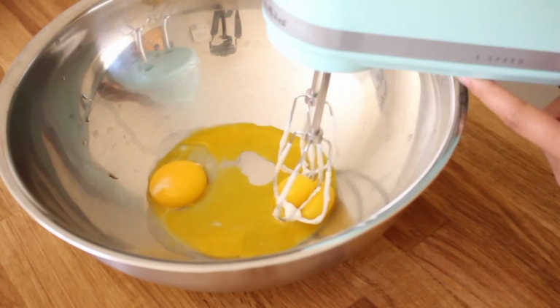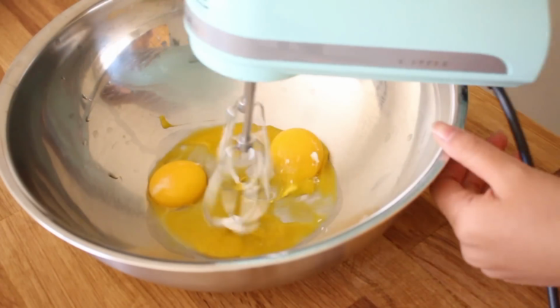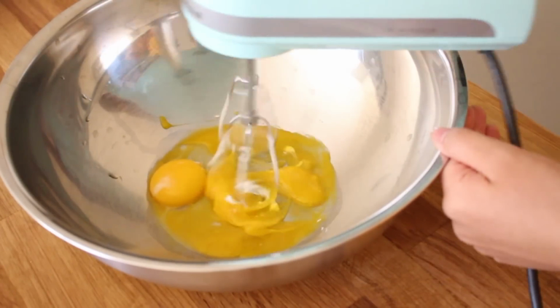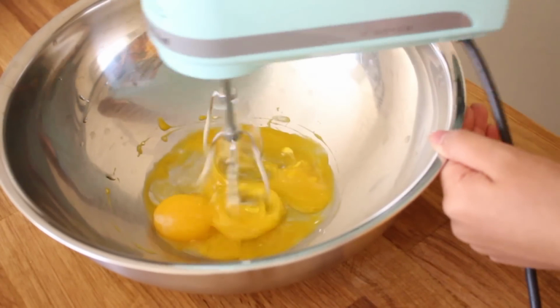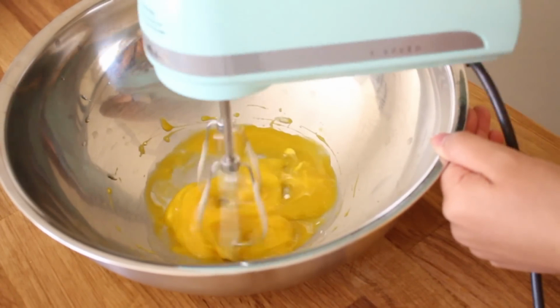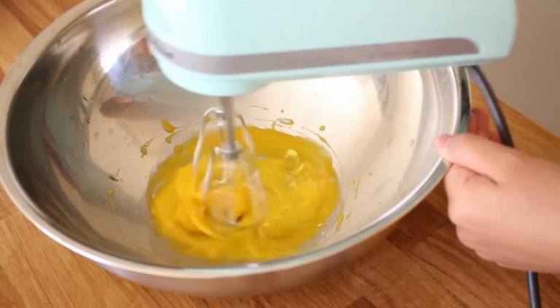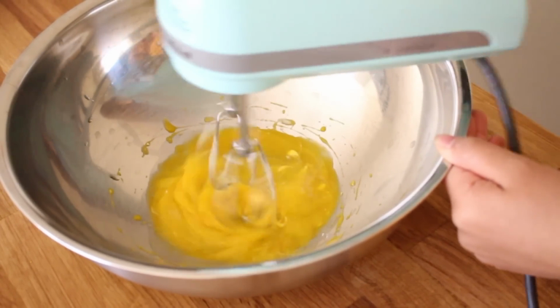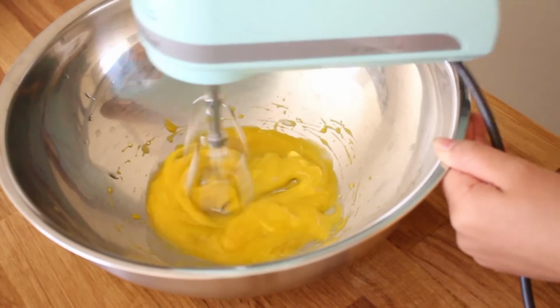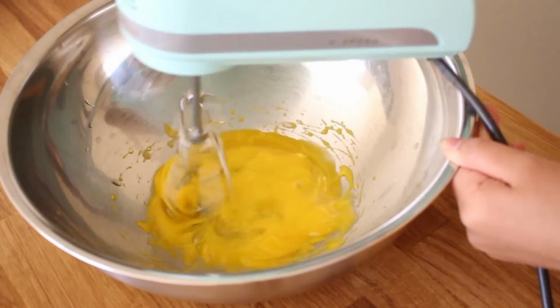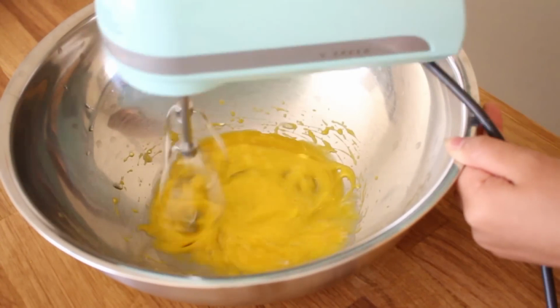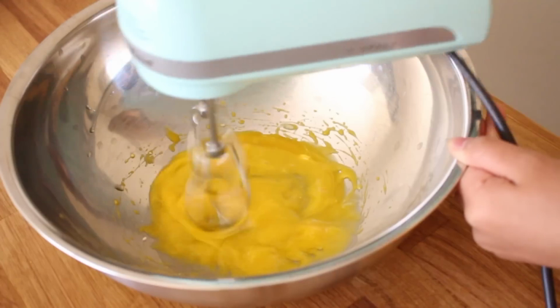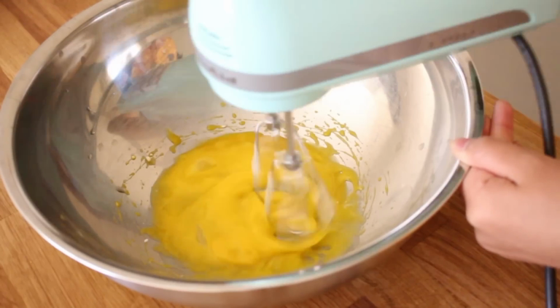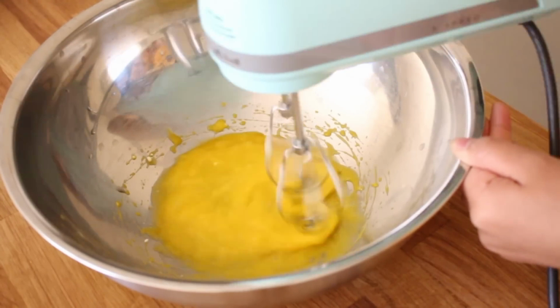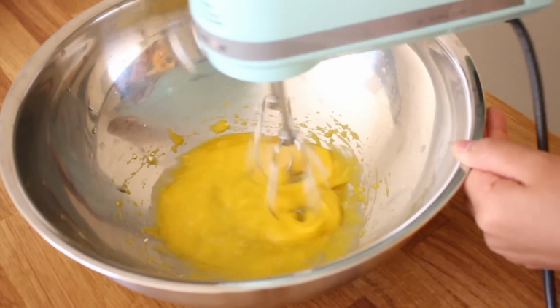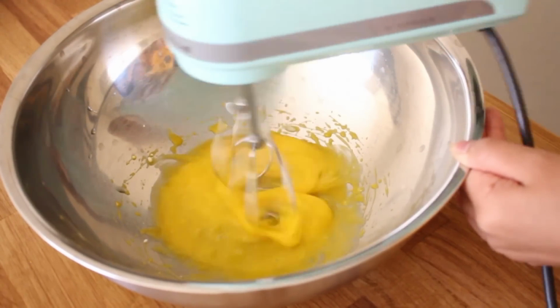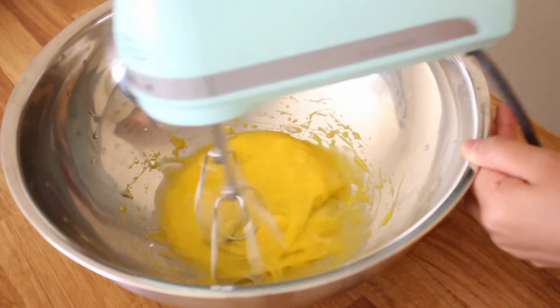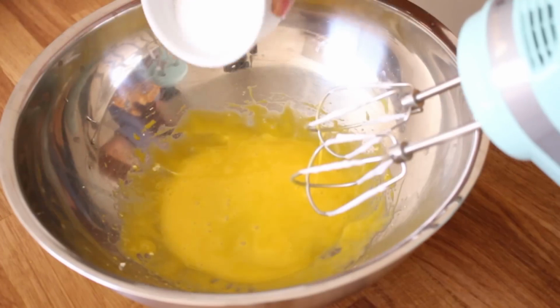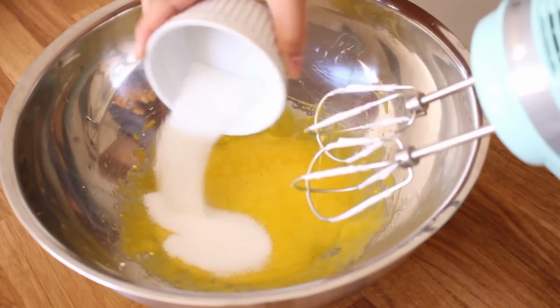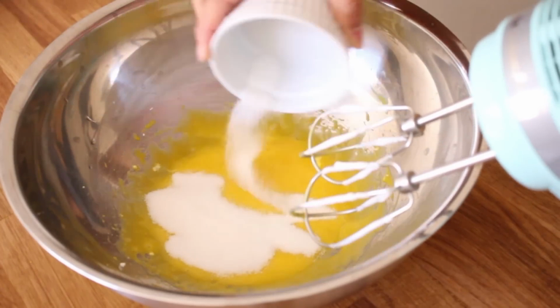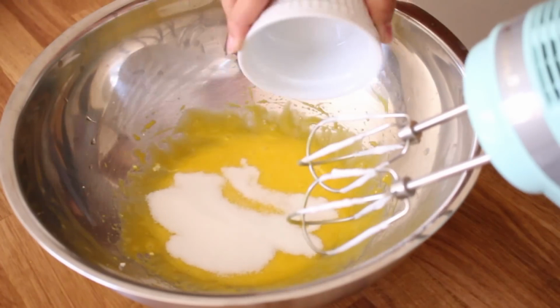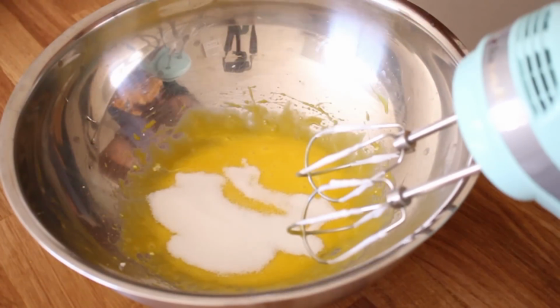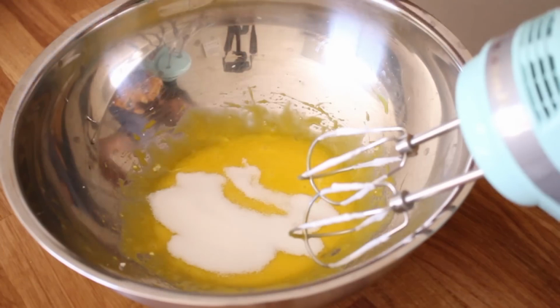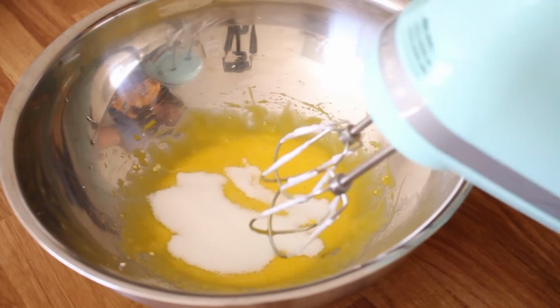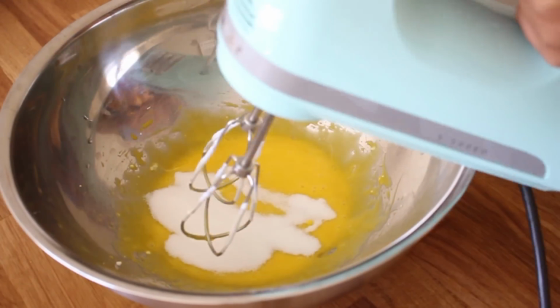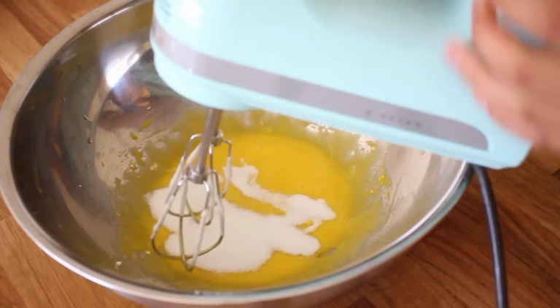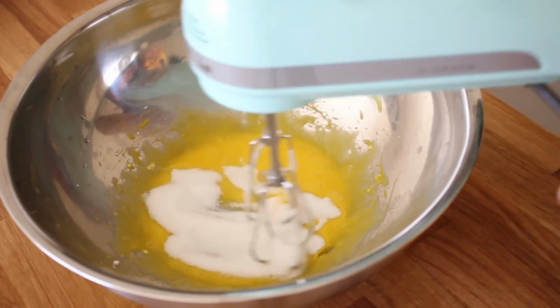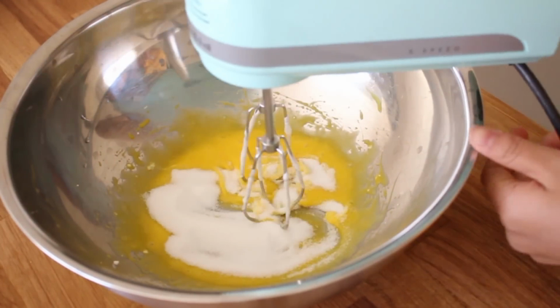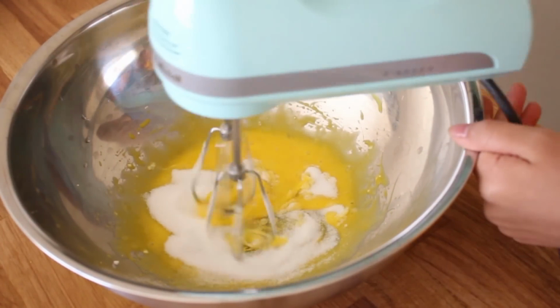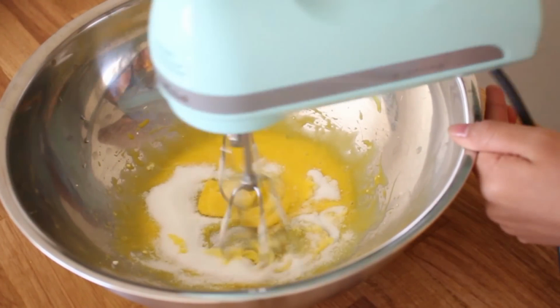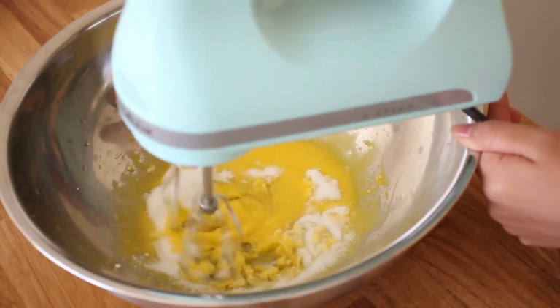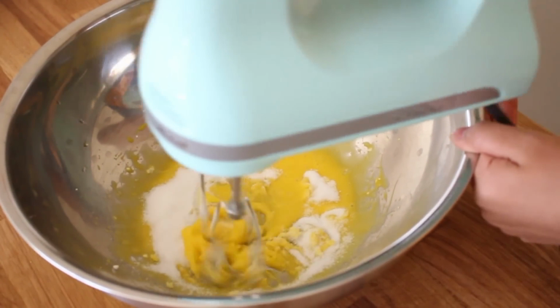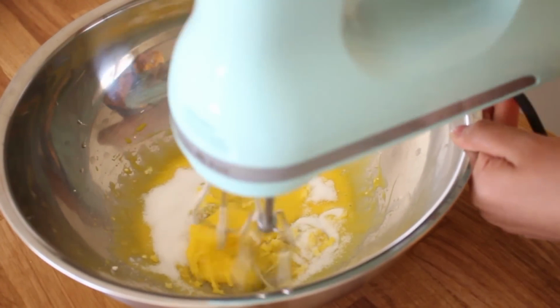Now moving onto the egg yolks — you can use the same exact mixer. Just beat the egg yolks to break them up a little bit and then you're going to add another 3 tablespoons of granulated sugar. Continue beating this until it becomes a paler yellow color.